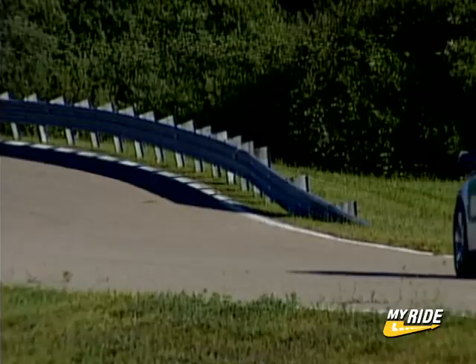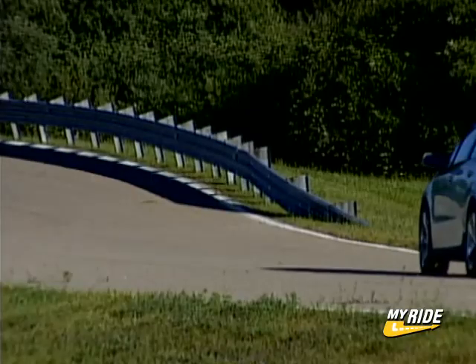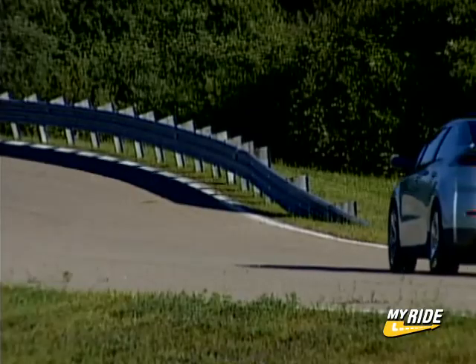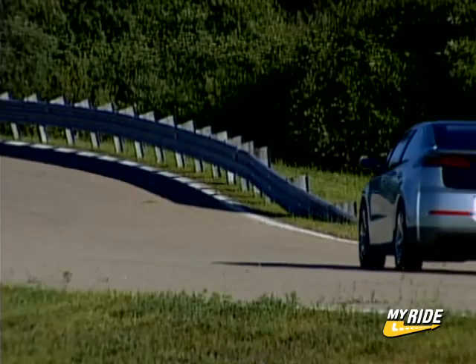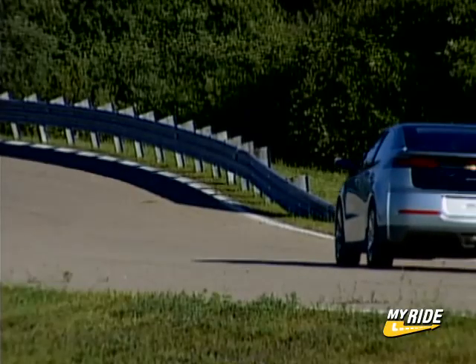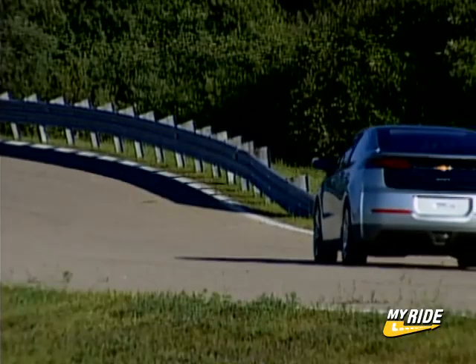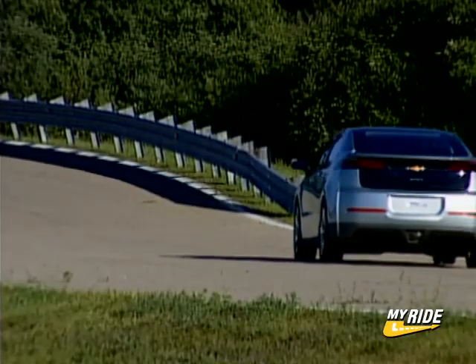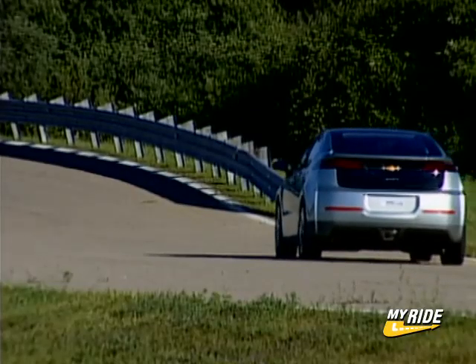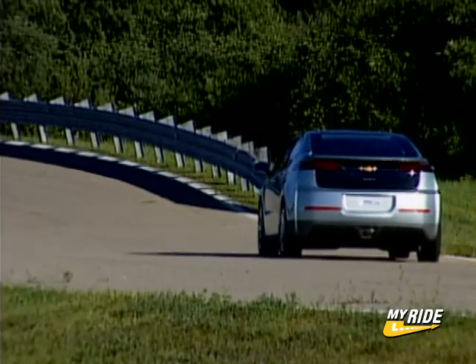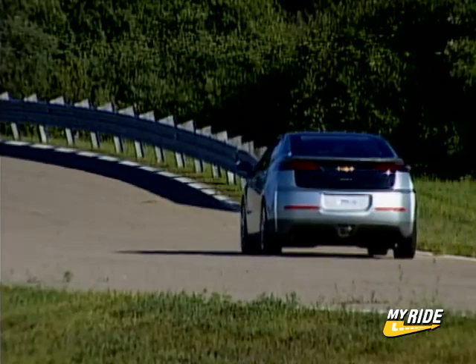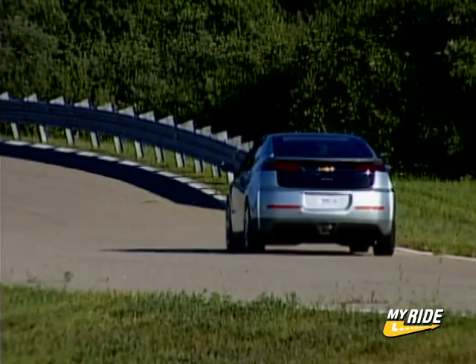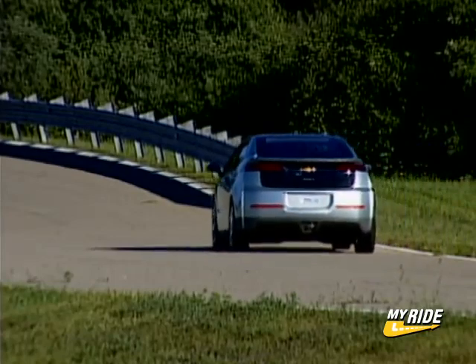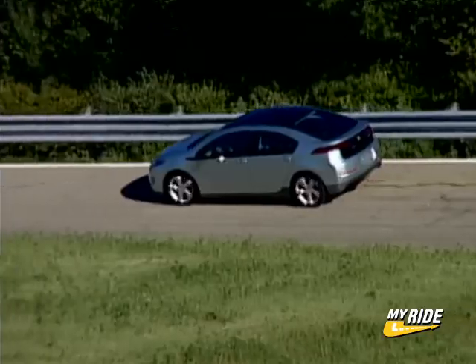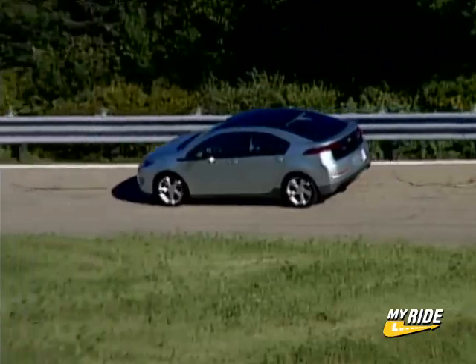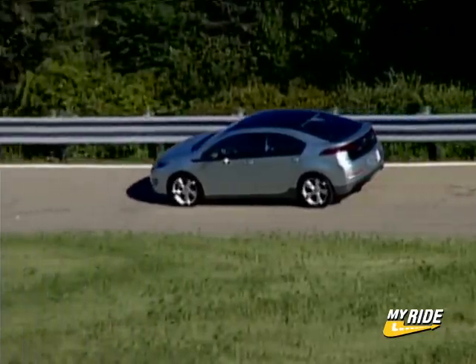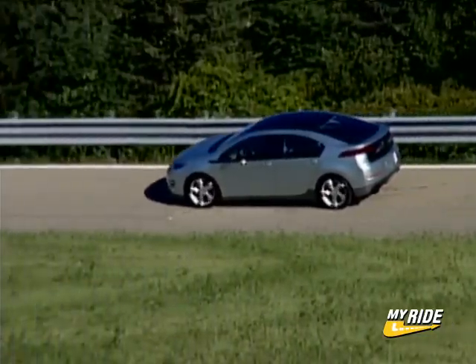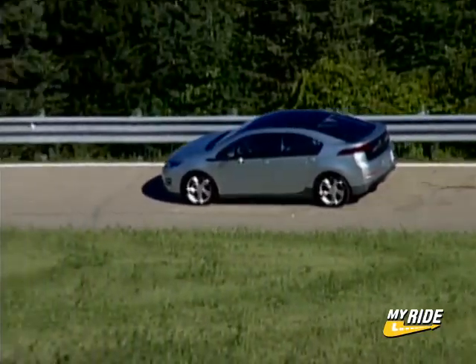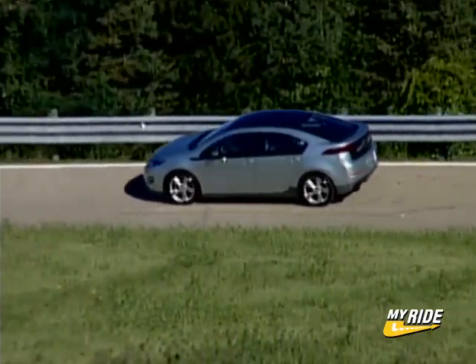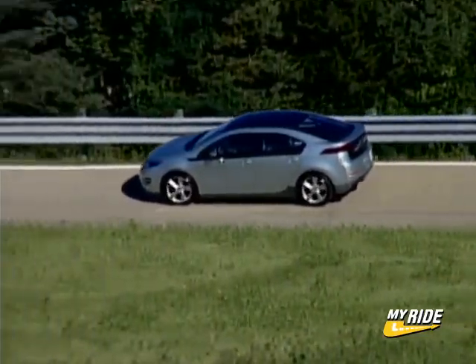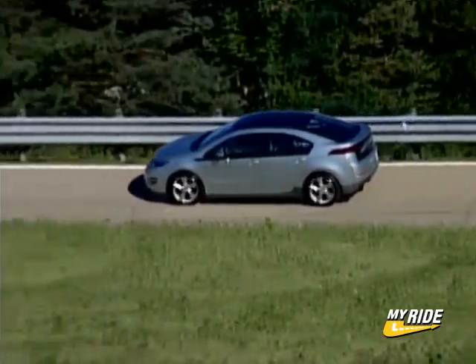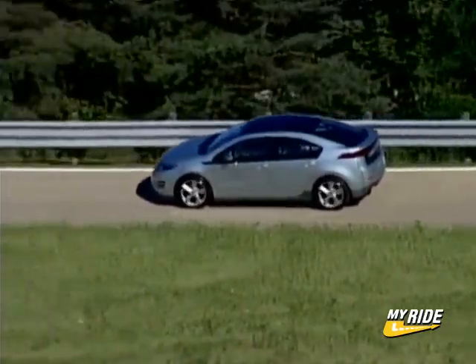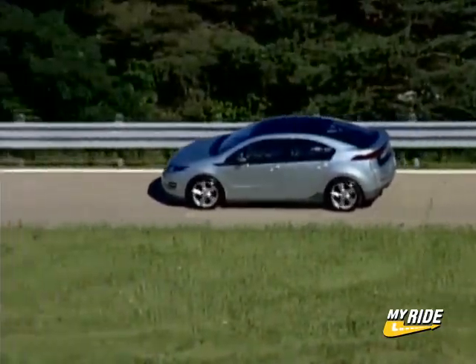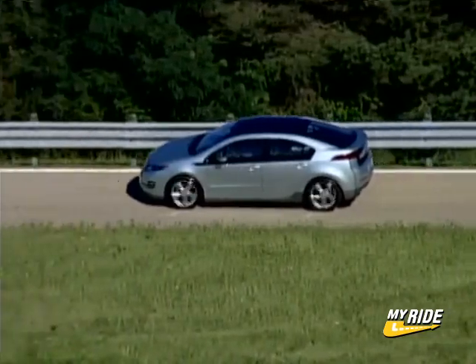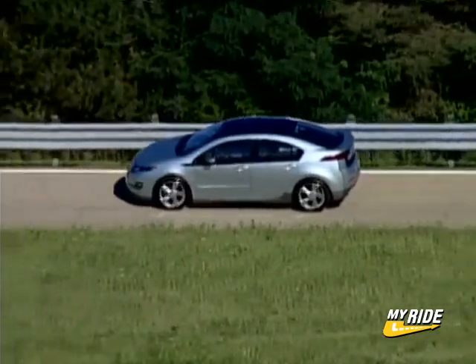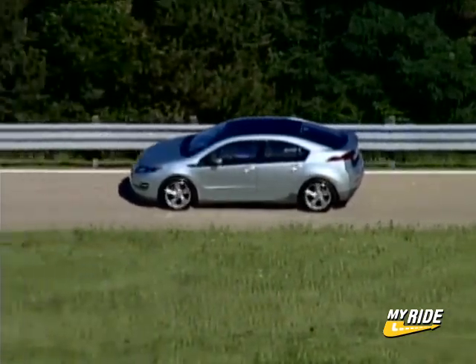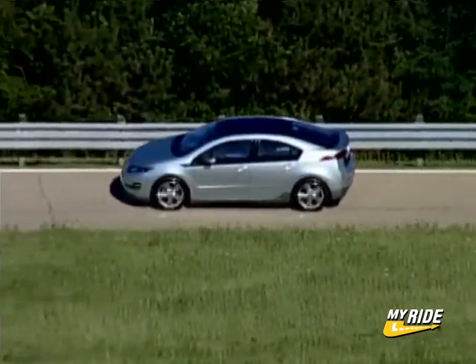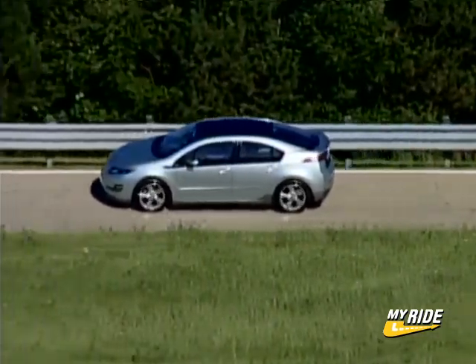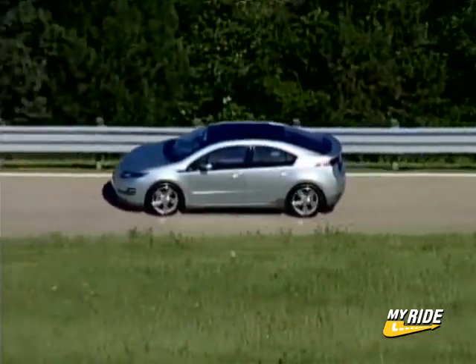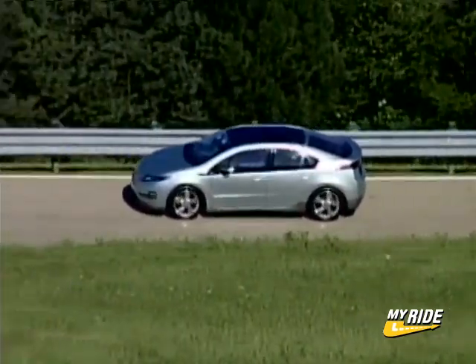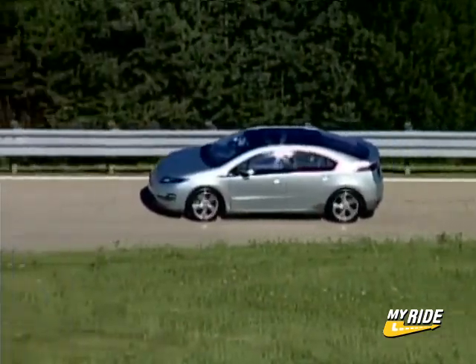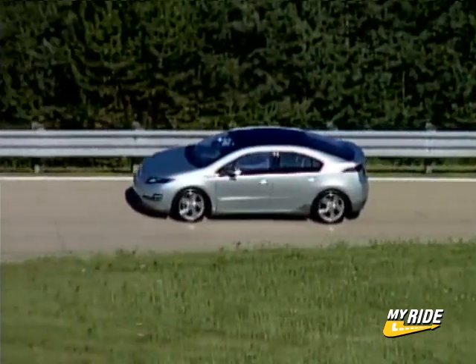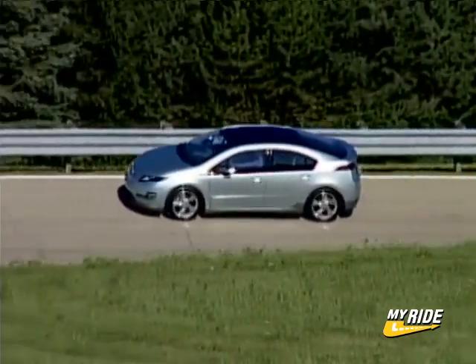GM promises the system will propel the car several hundred miles beyond the initial 40. We don't know about performance, but with an equivalent of 150 horsepower combined with the torquey nature of electric motors, the Volt should do just fine.